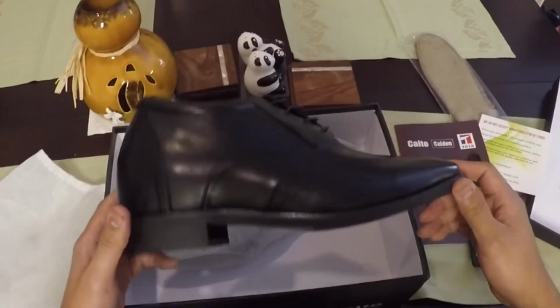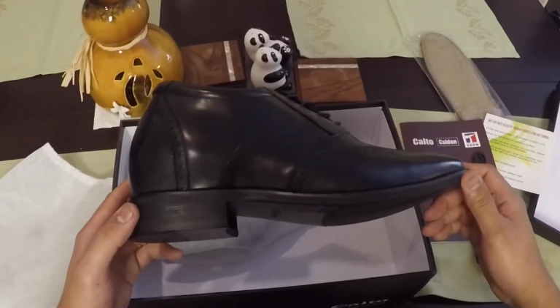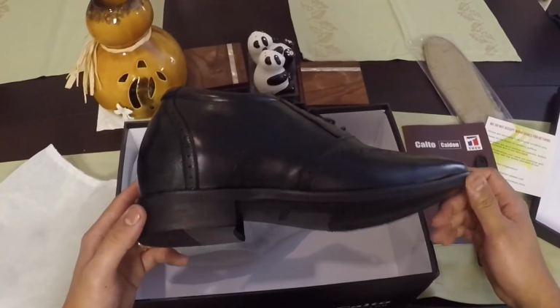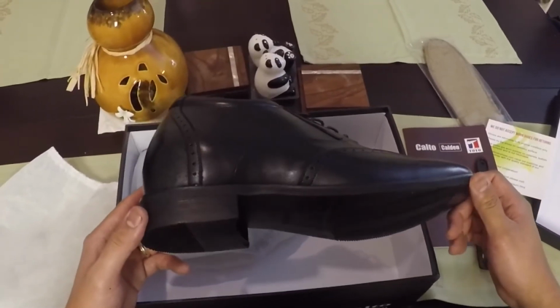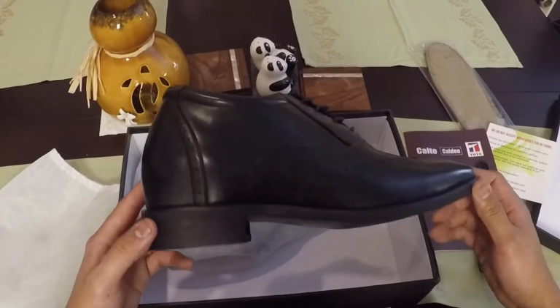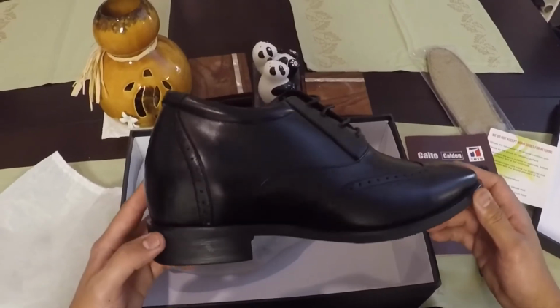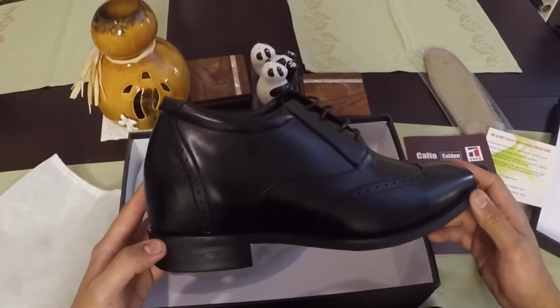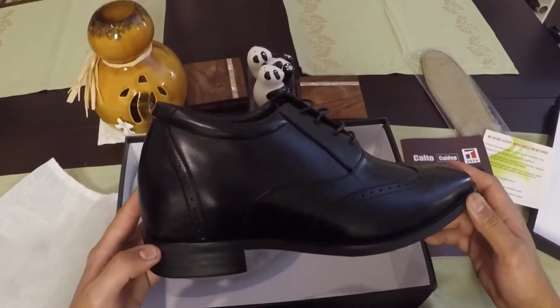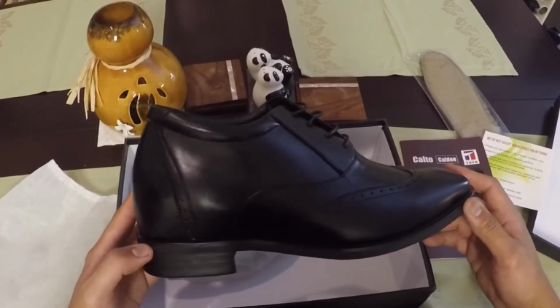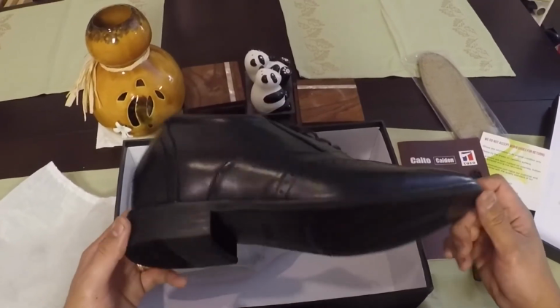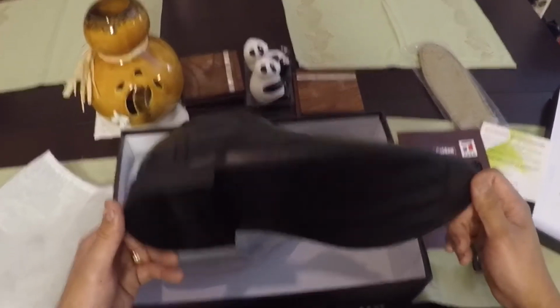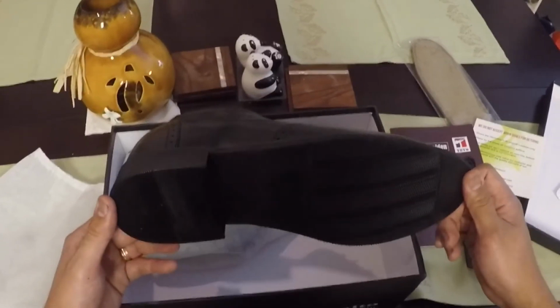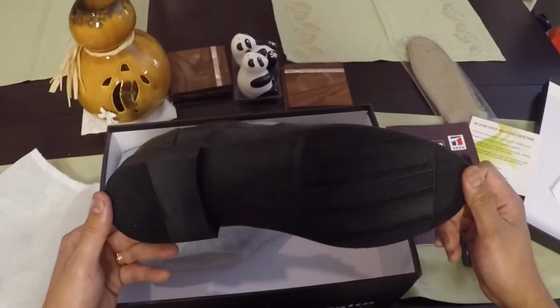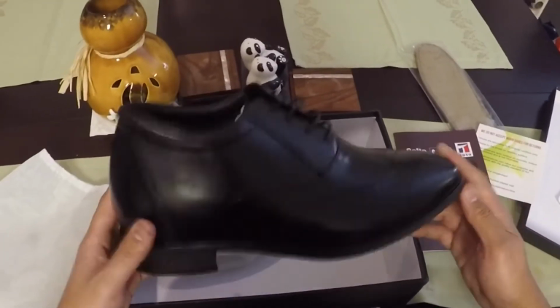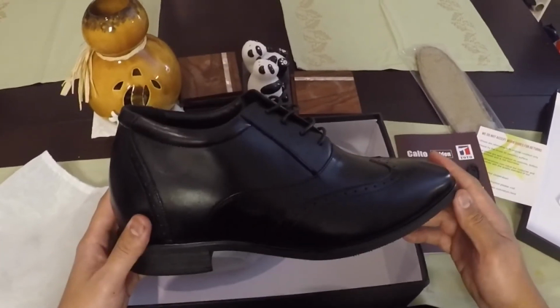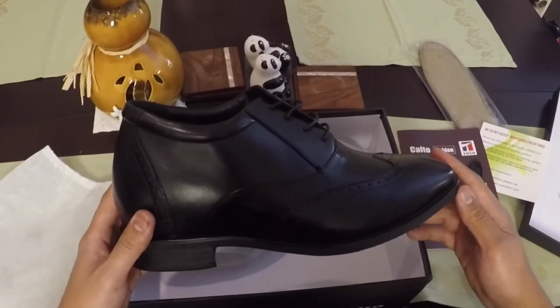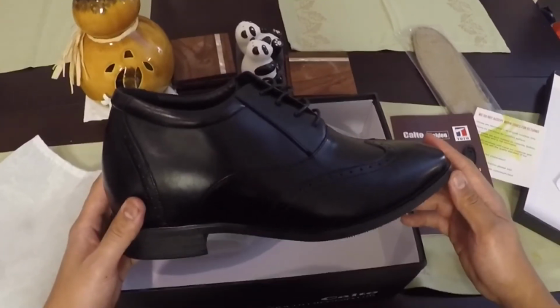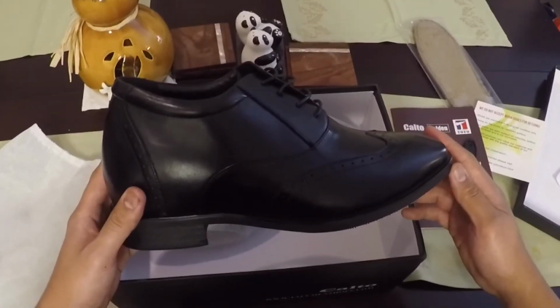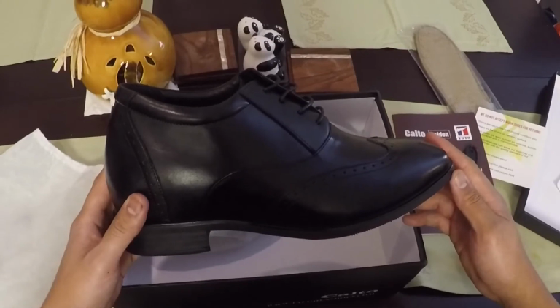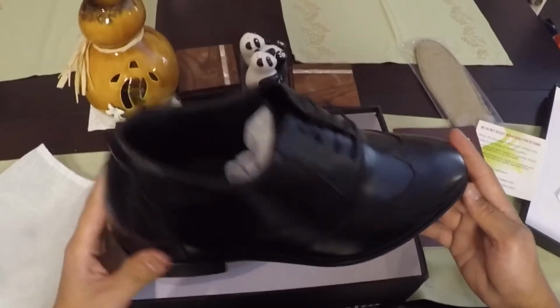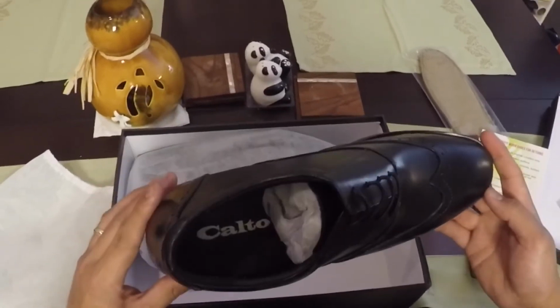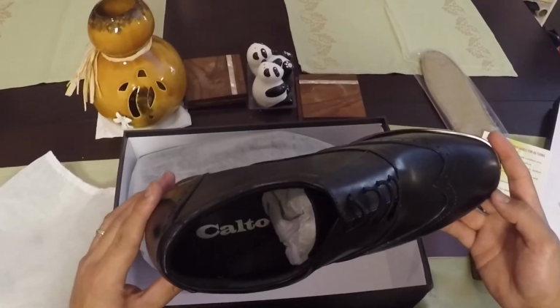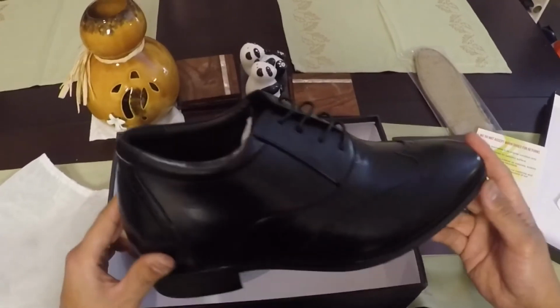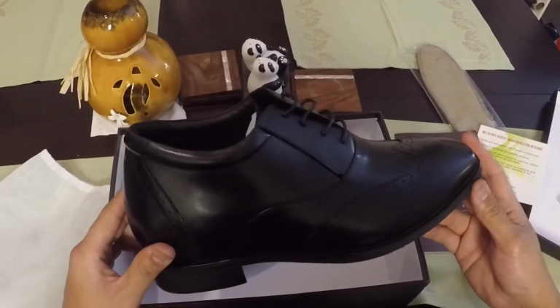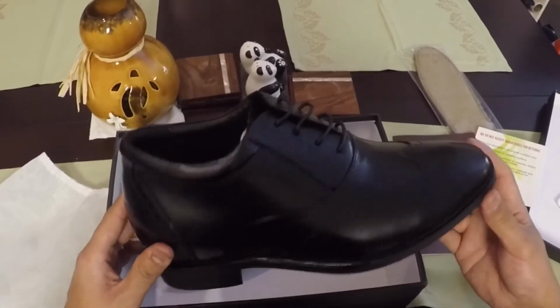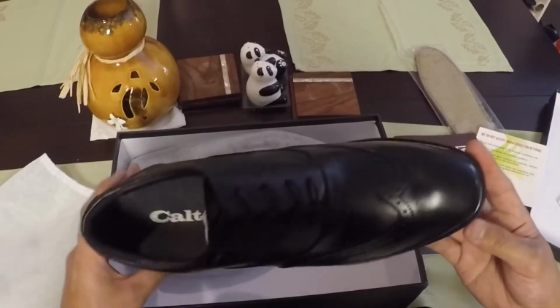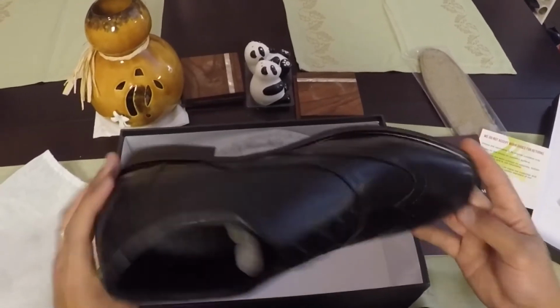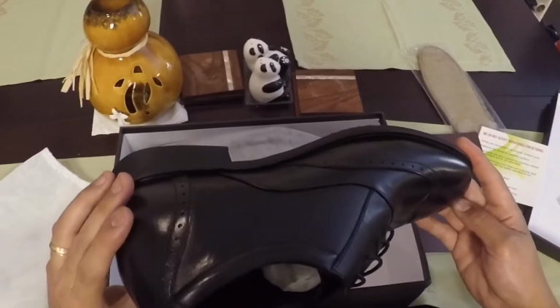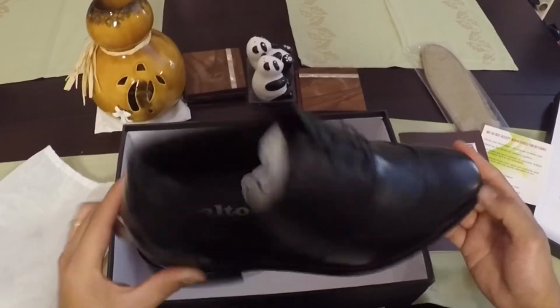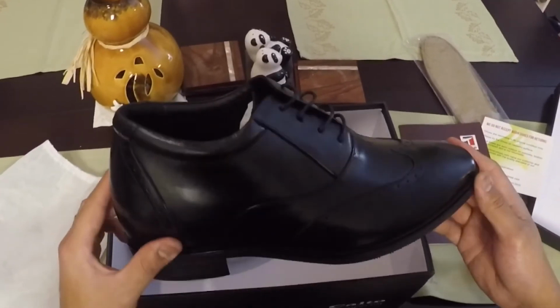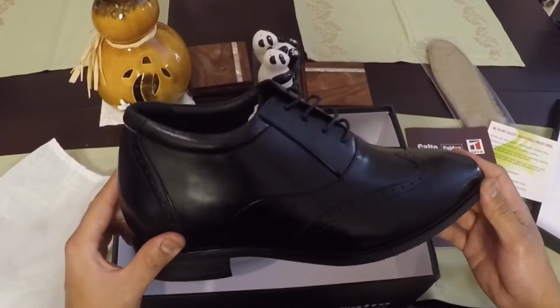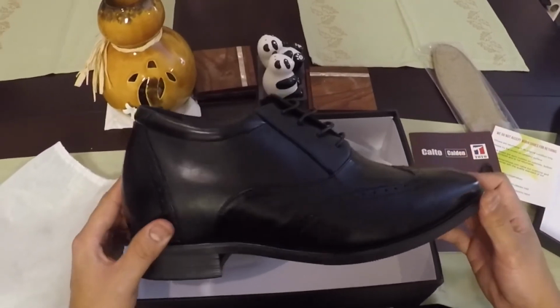I'm going to have to try these on and see how much taller they actually make me, because I'm going to have to actually dance in these too. If you didn't know that I danced, now you do. Let's put them on.